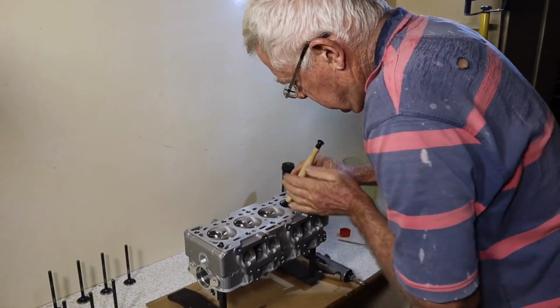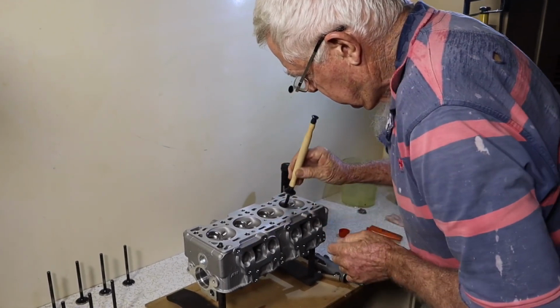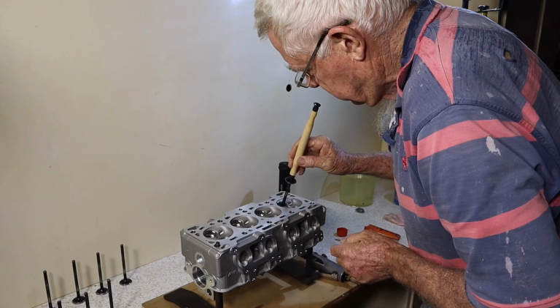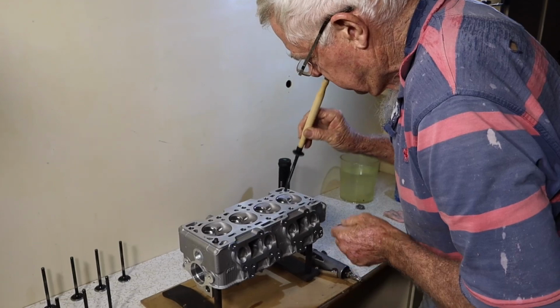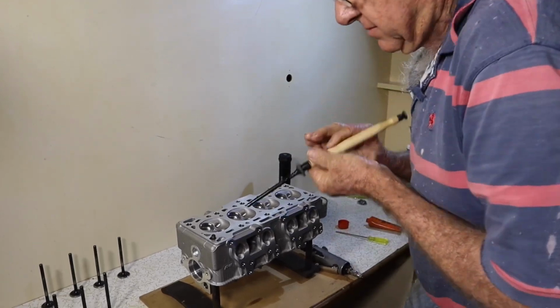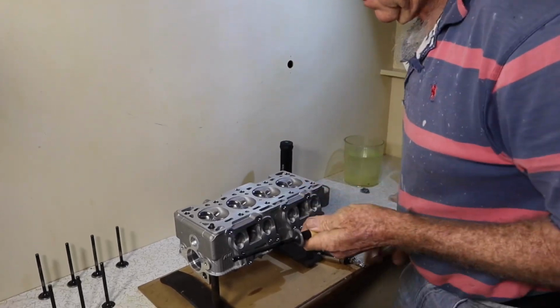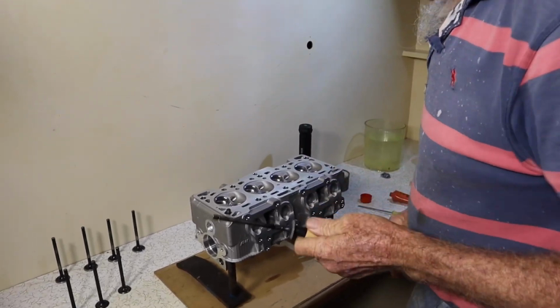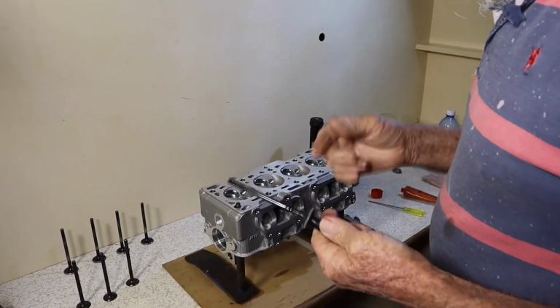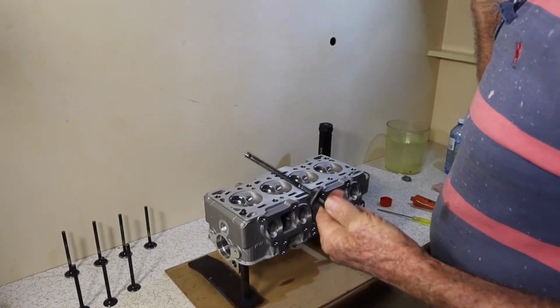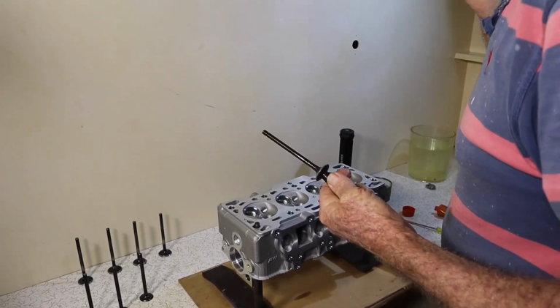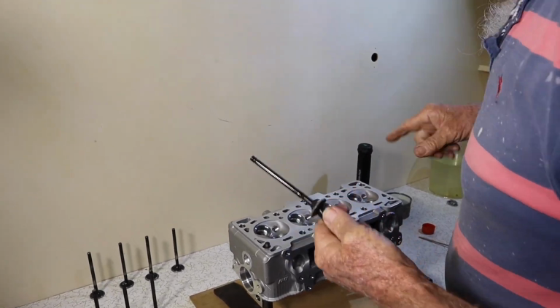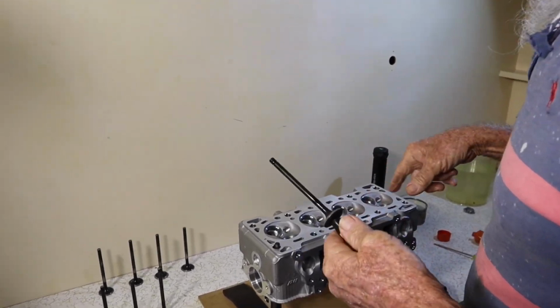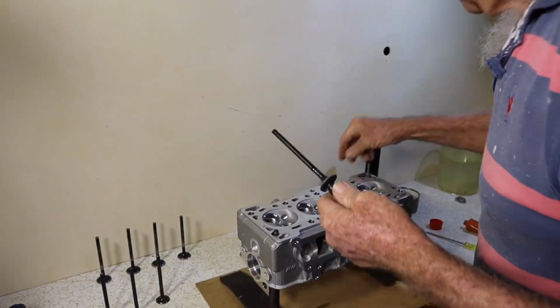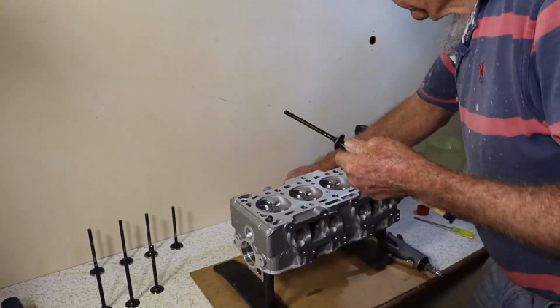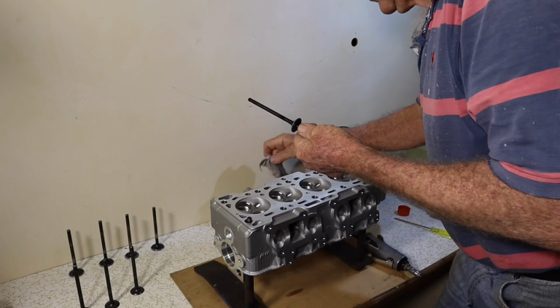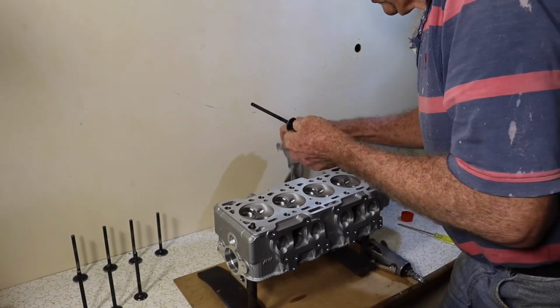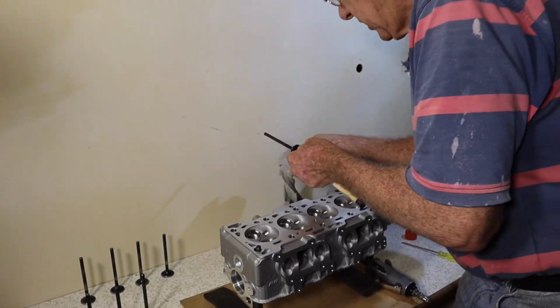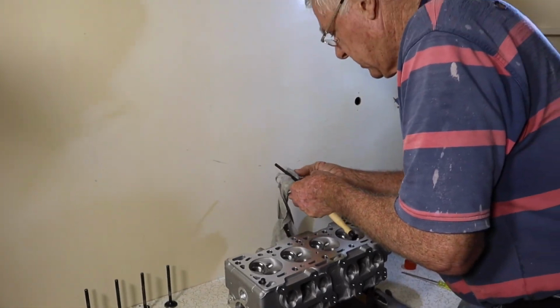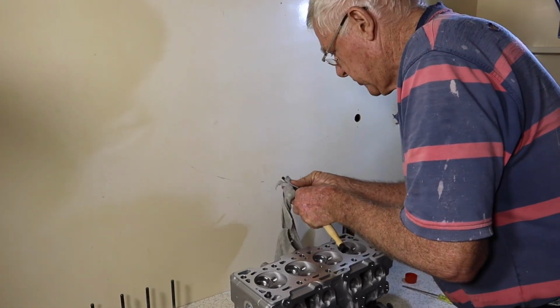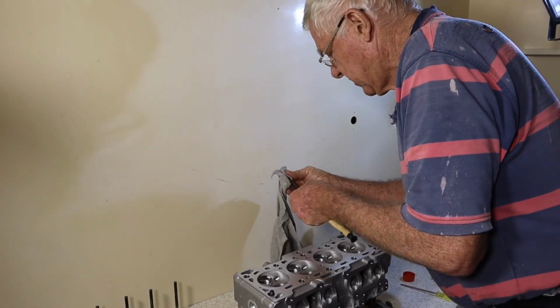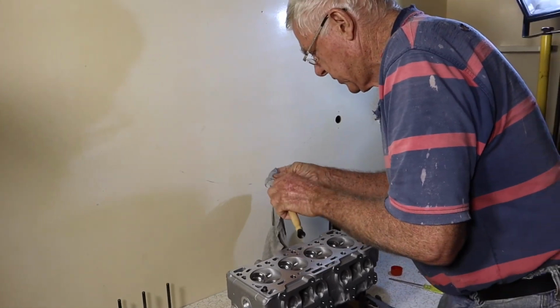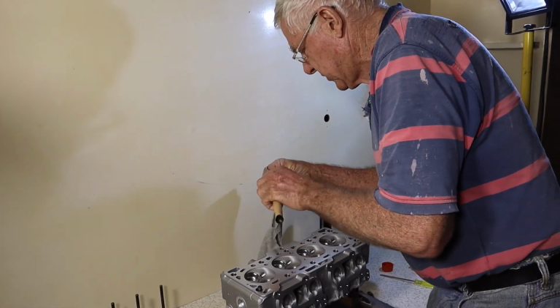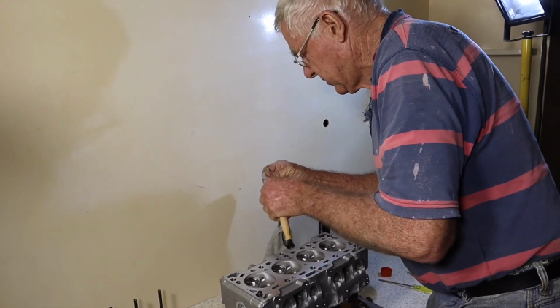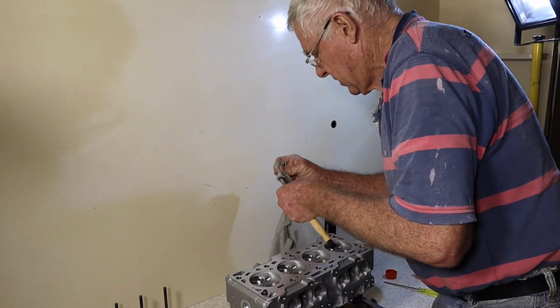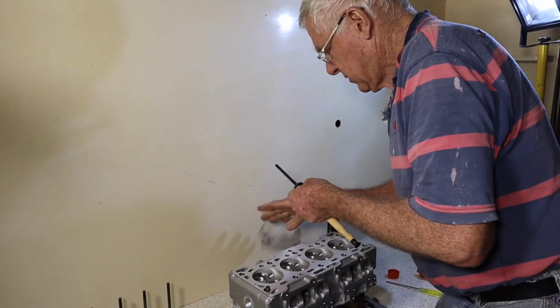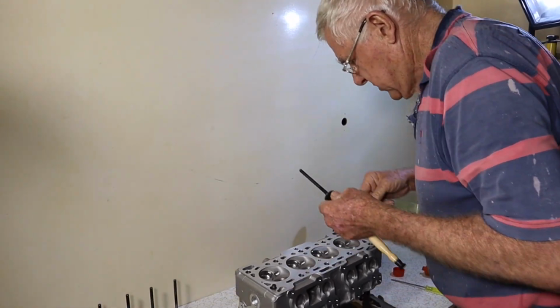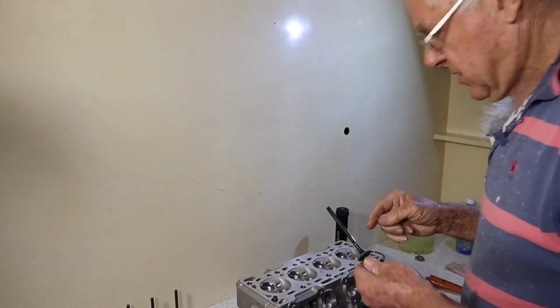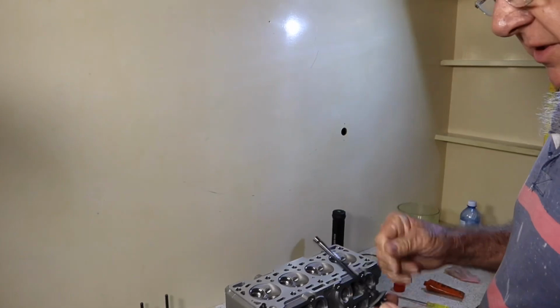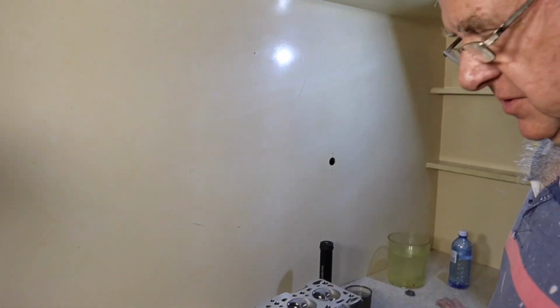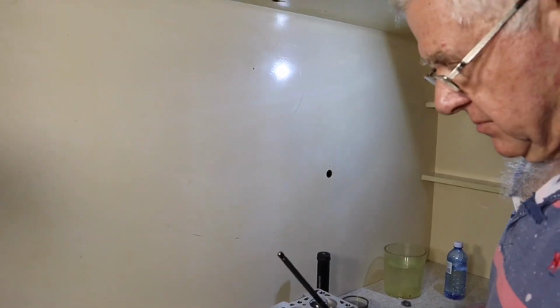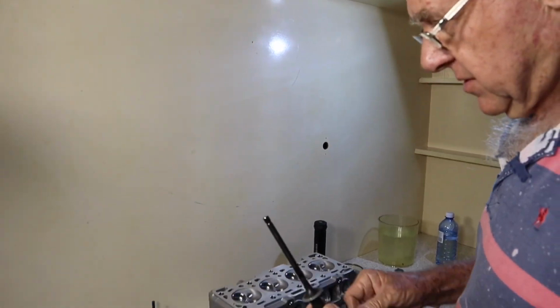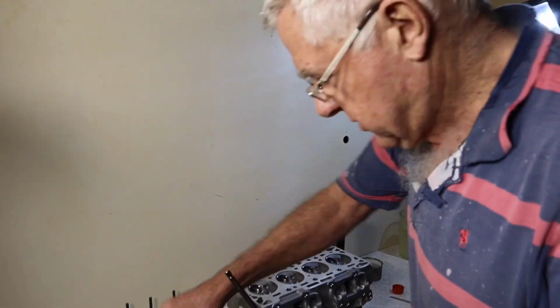Now we have a bit of a look at what we've got. You've got to watch out you don't touch the side, which I may have done then. It's best to pull it out real slowly so we don't get any paste on the stem — we certainly don't want that.